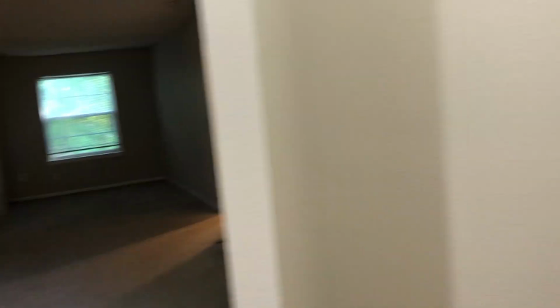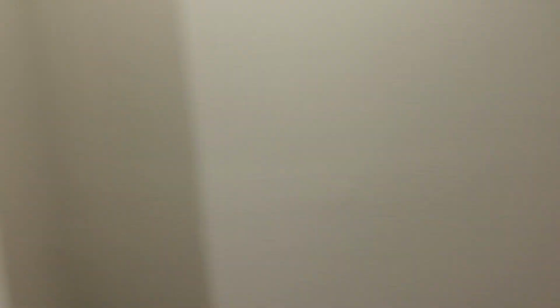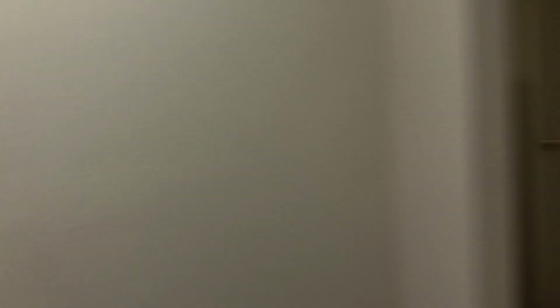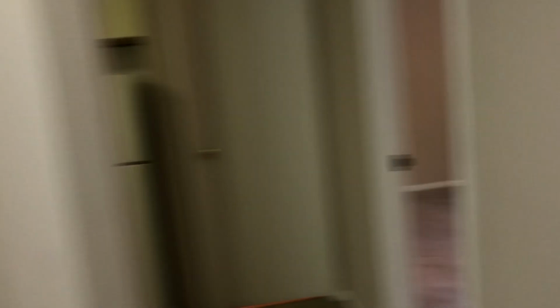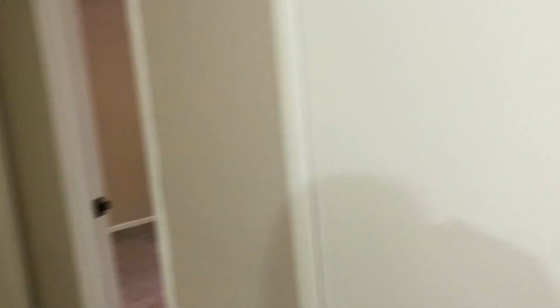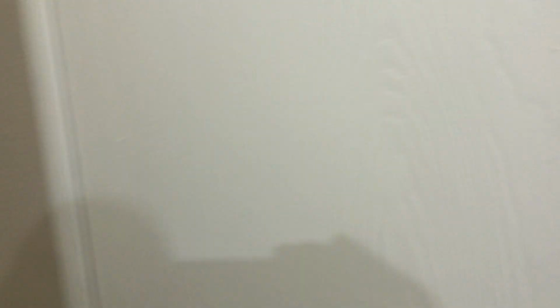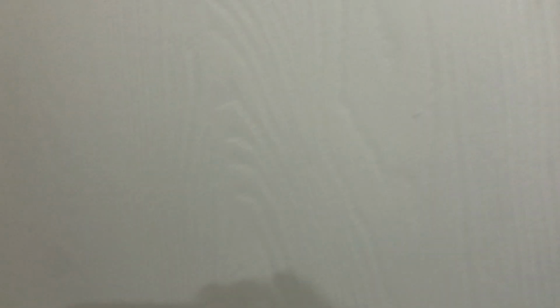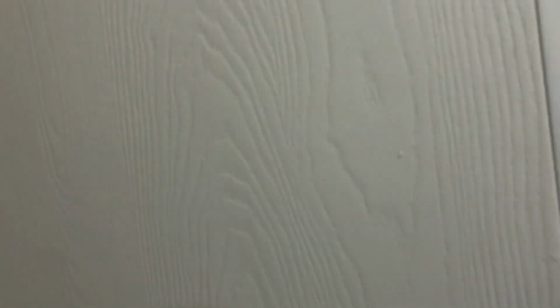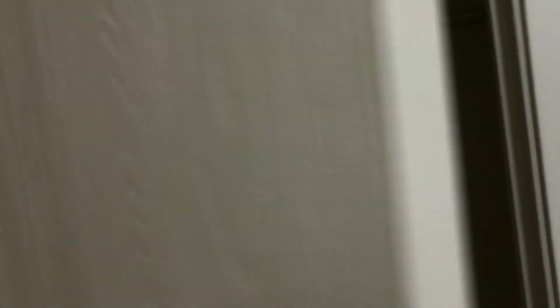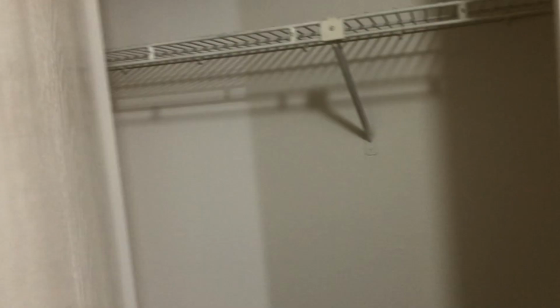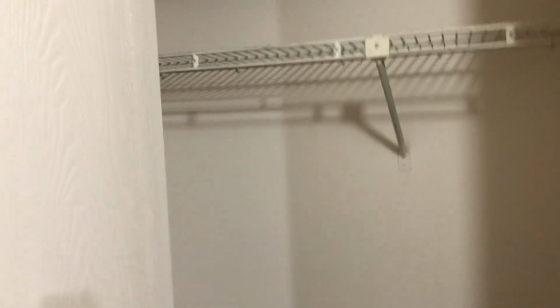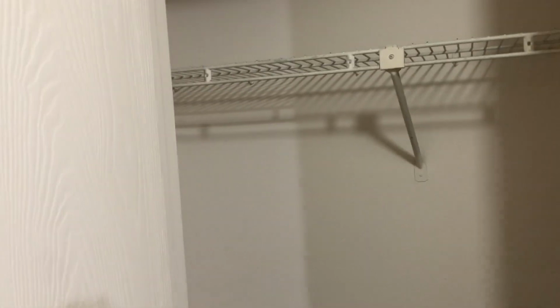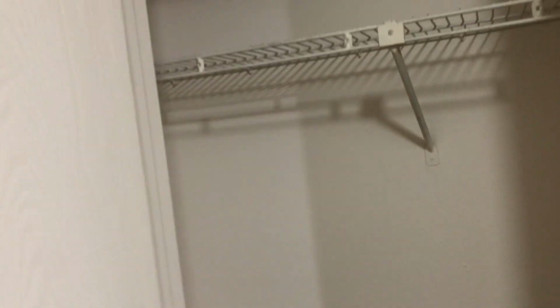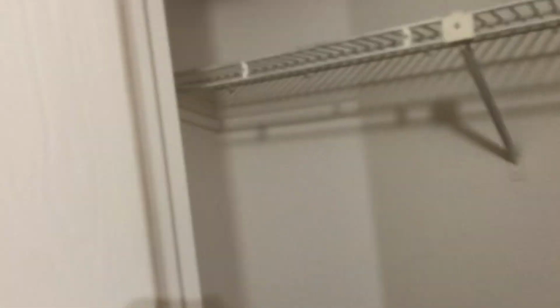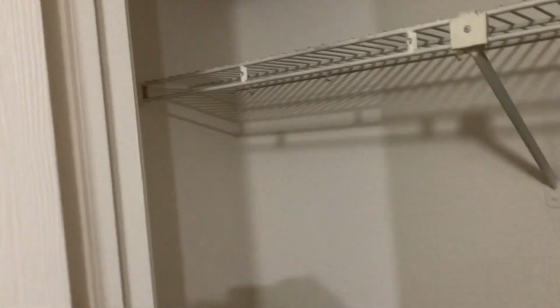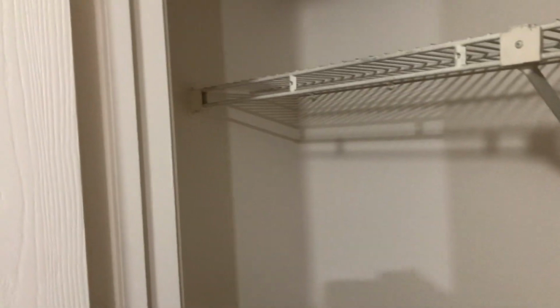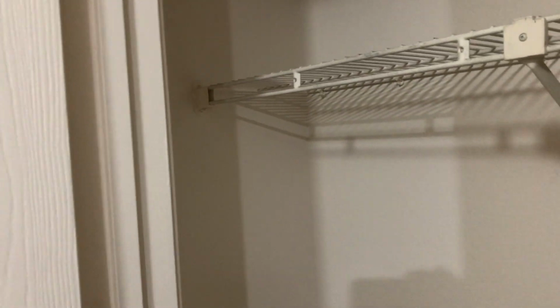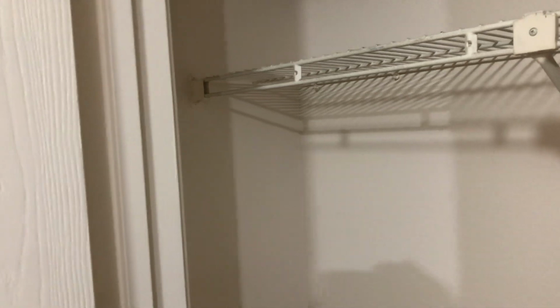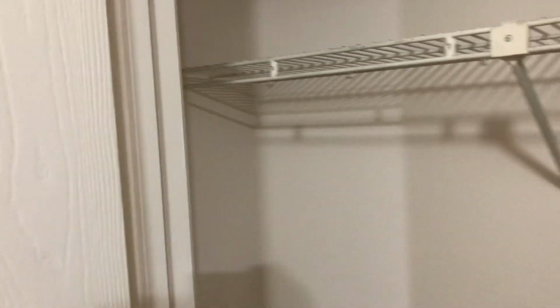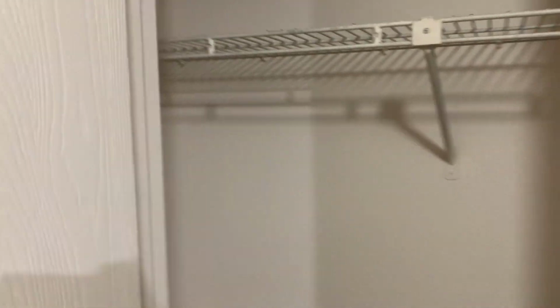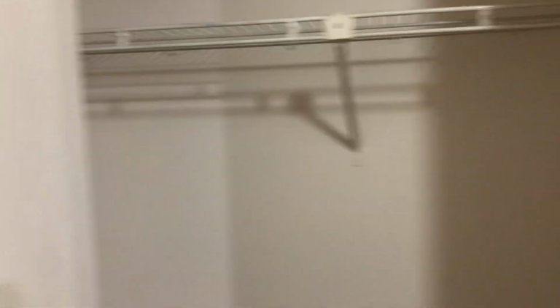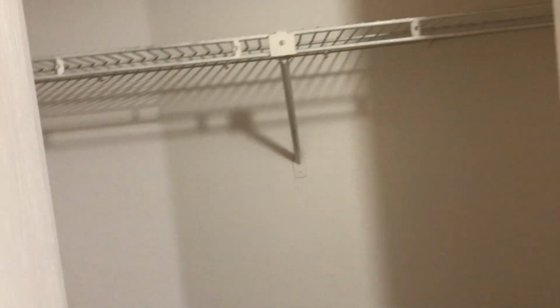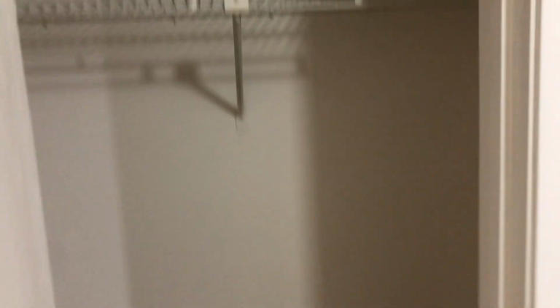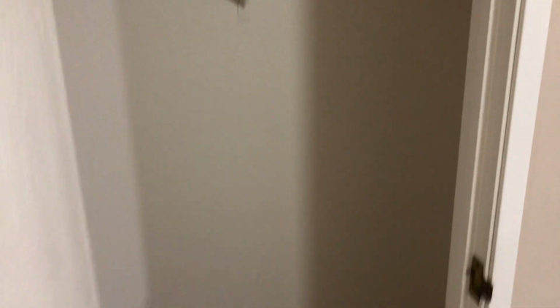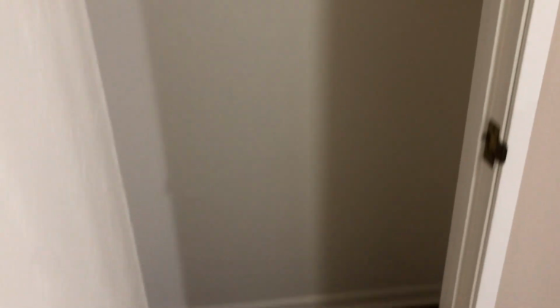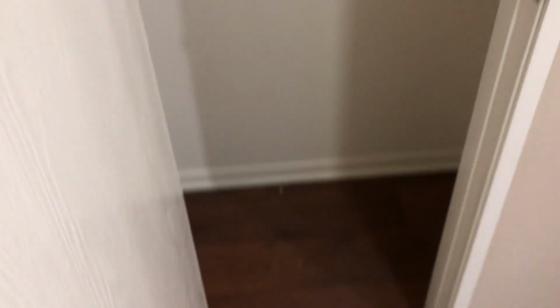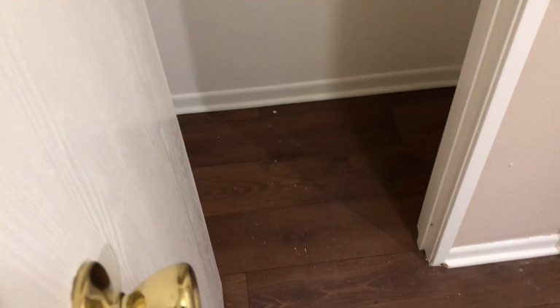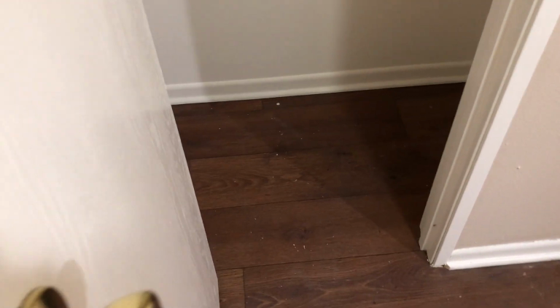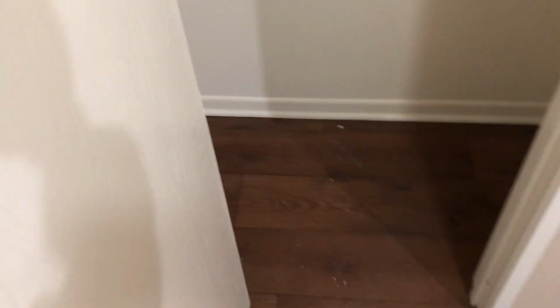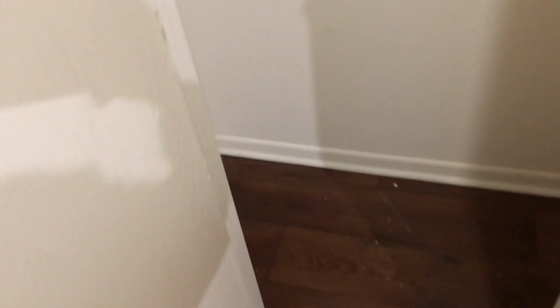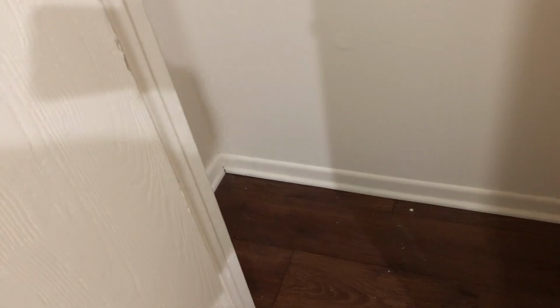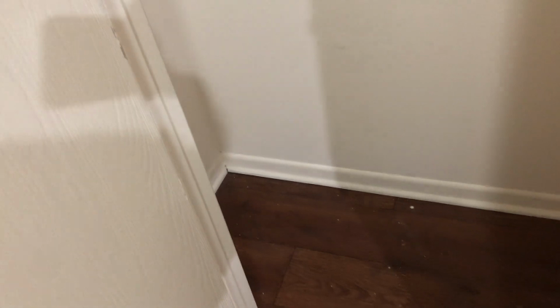So on this side of the home, you are going to see the hall closet. You'll have your coats in here, your vacuum. Your vinyl flooring kind of goes into that.